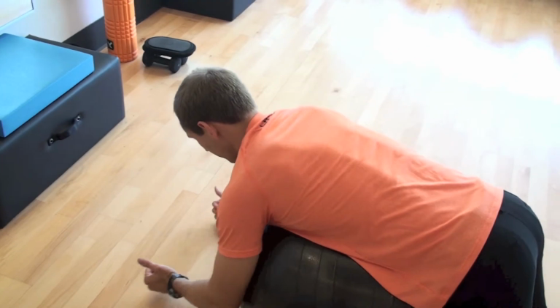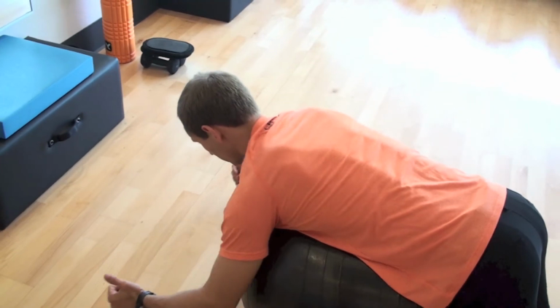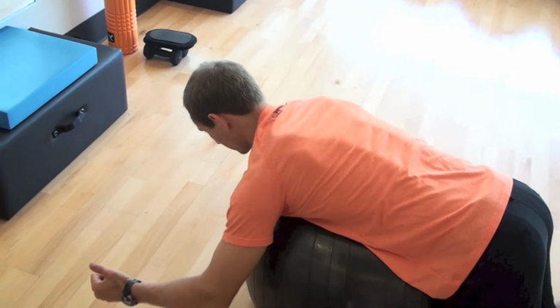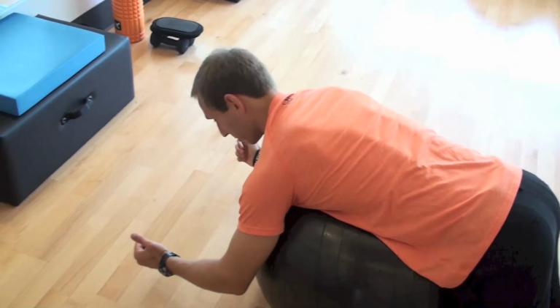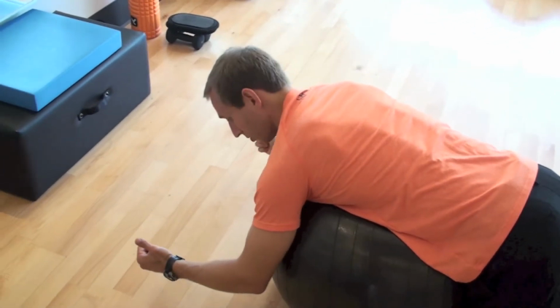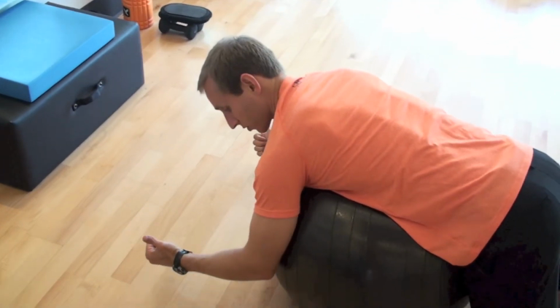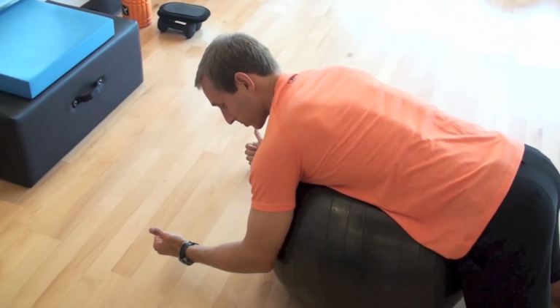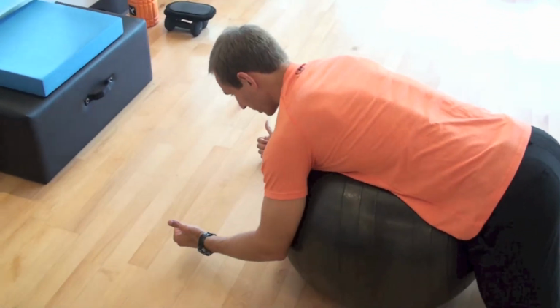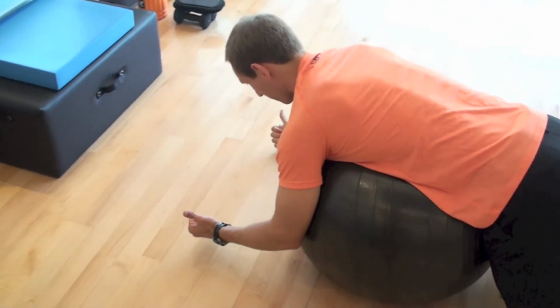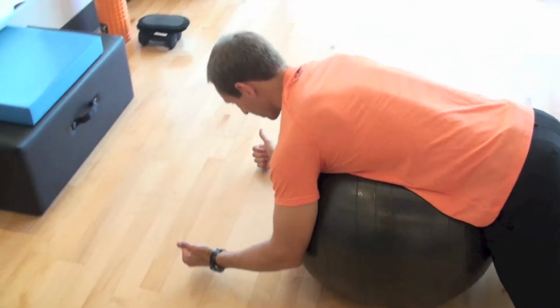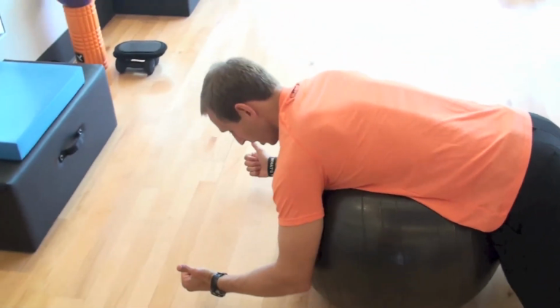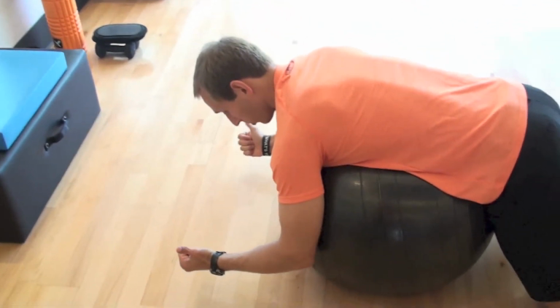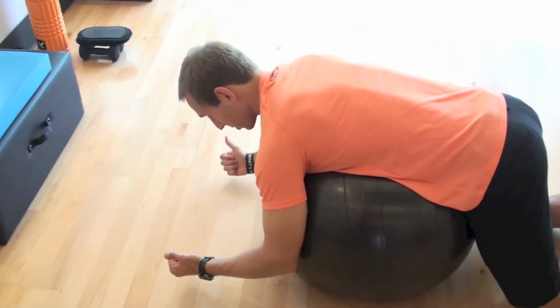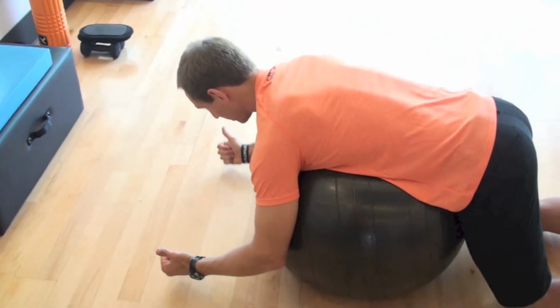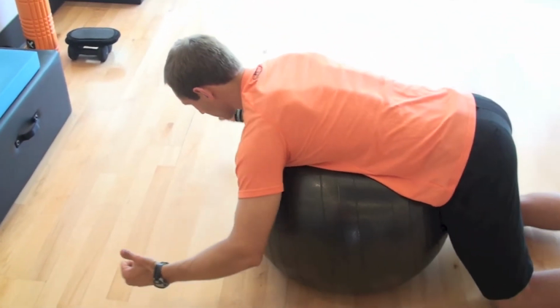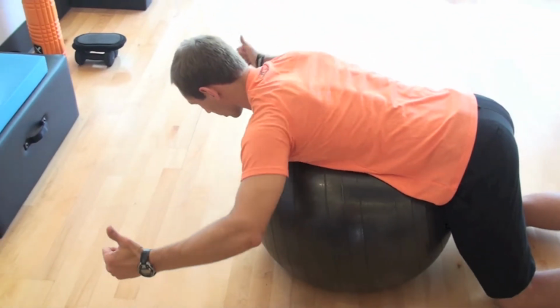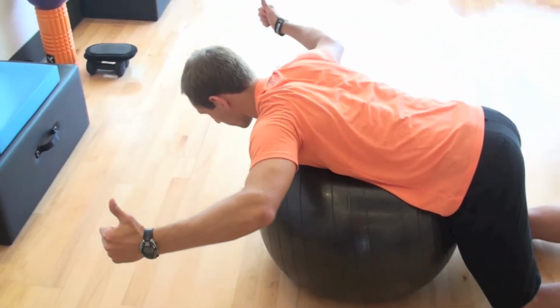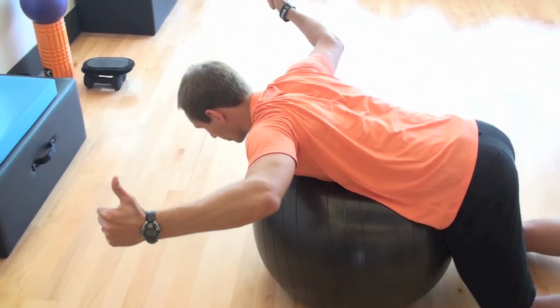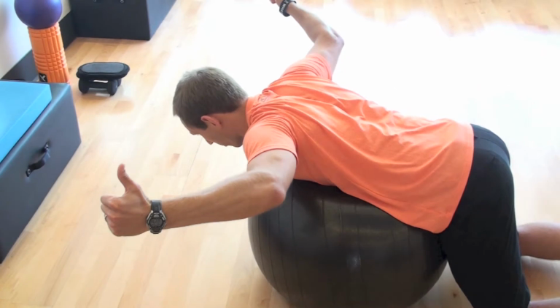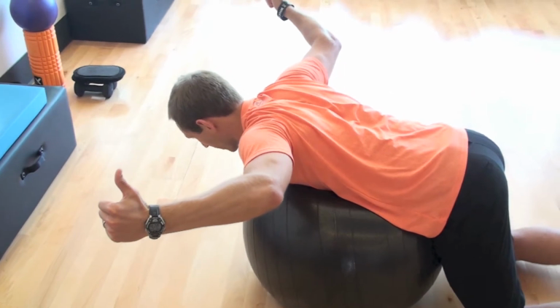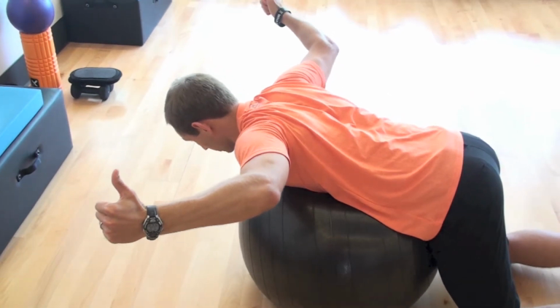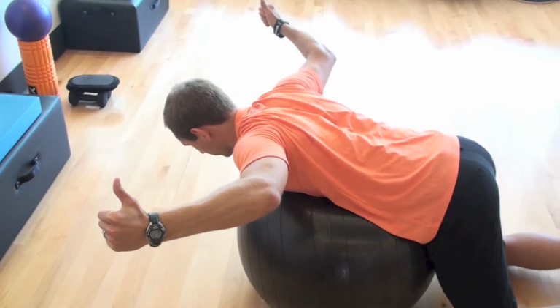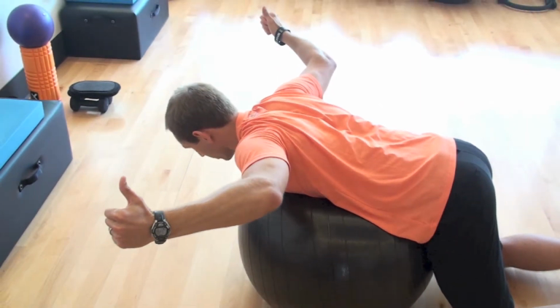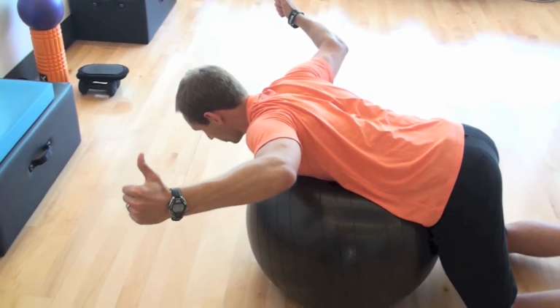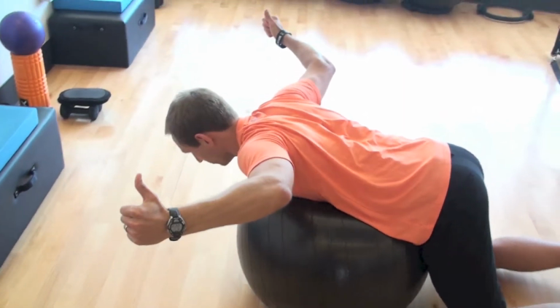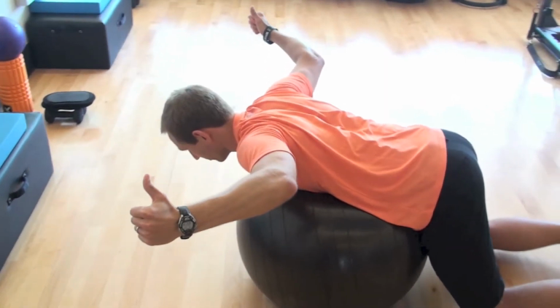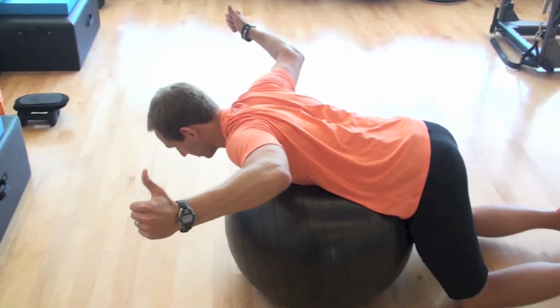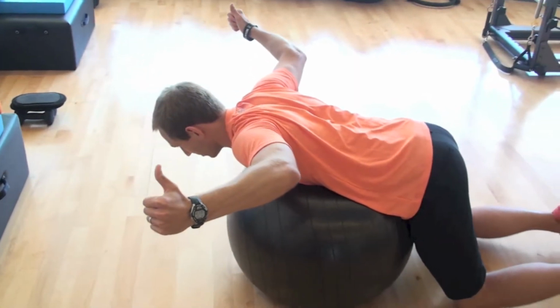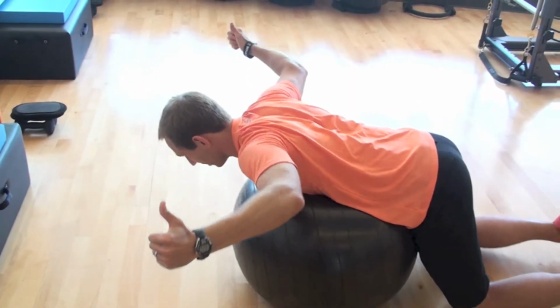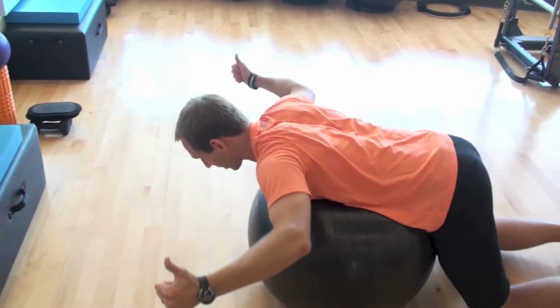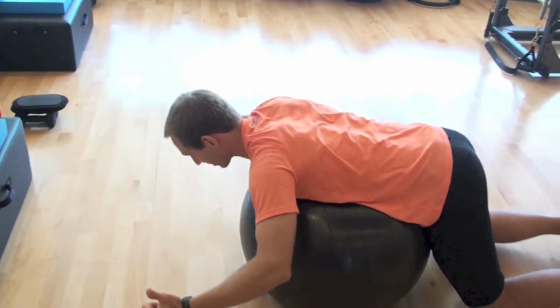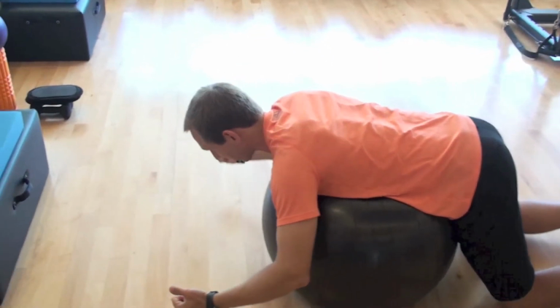Next one's going to be a W. Have your thumbs pointing up, elbows will be bent, you'll come up, you'll form that letter W, and come back down.